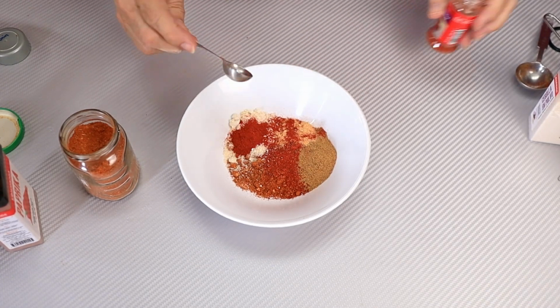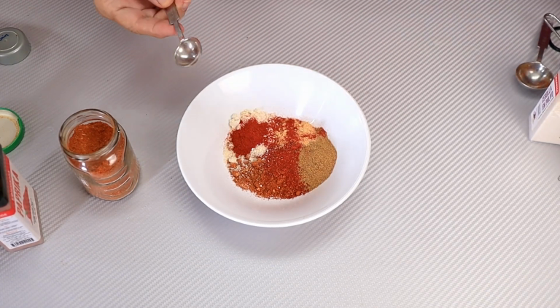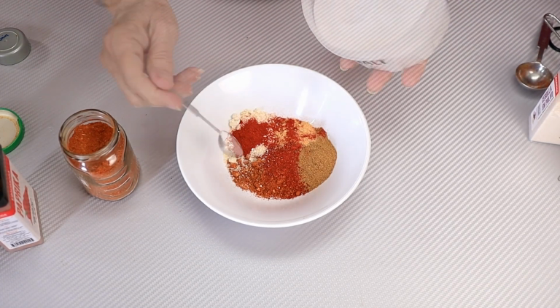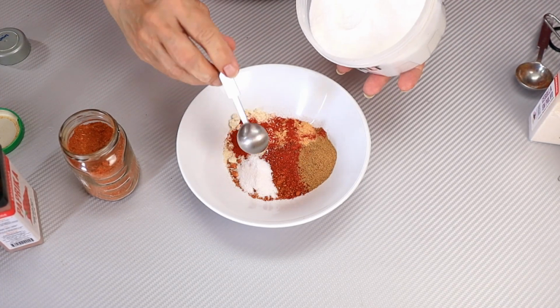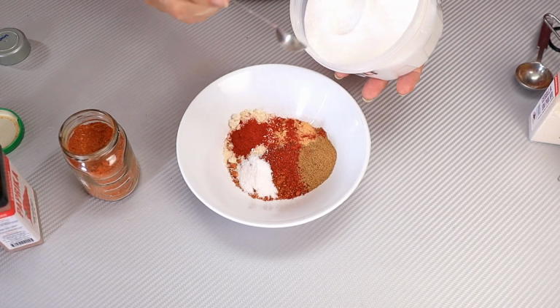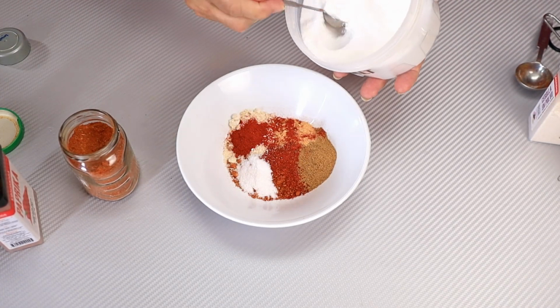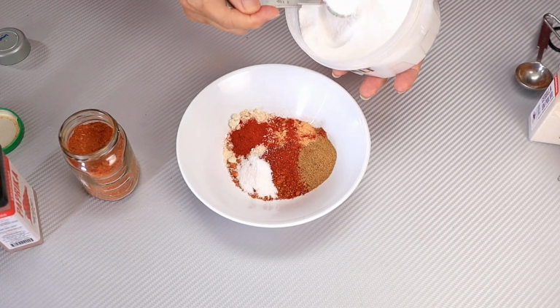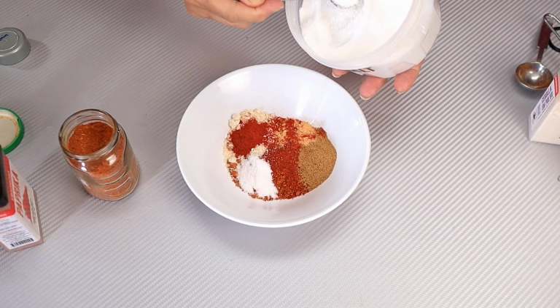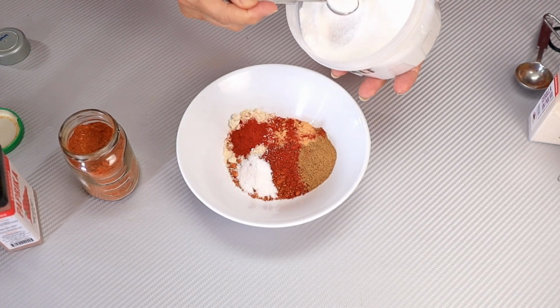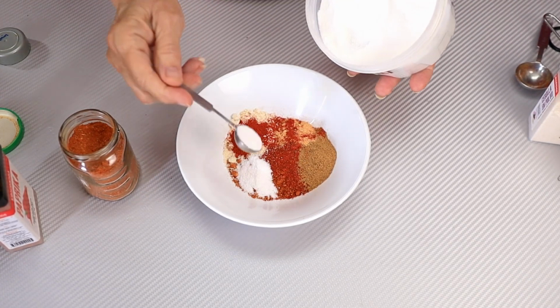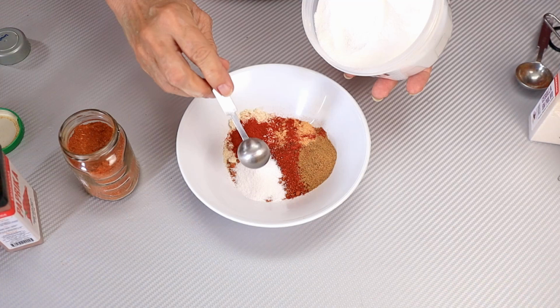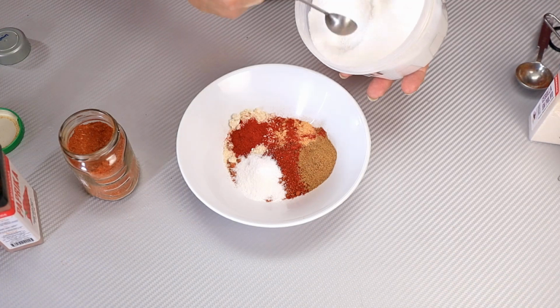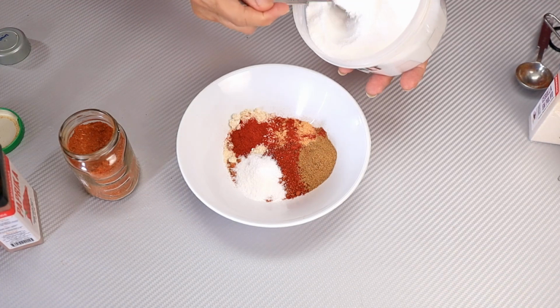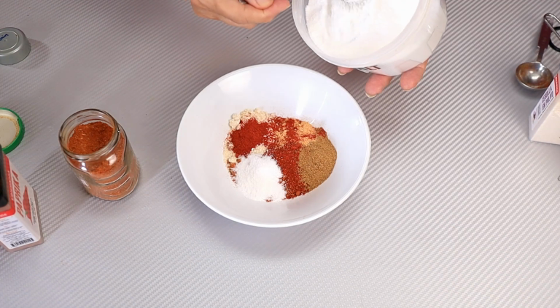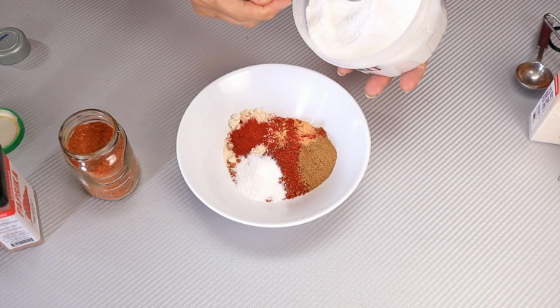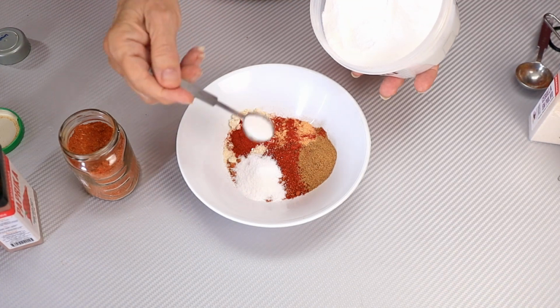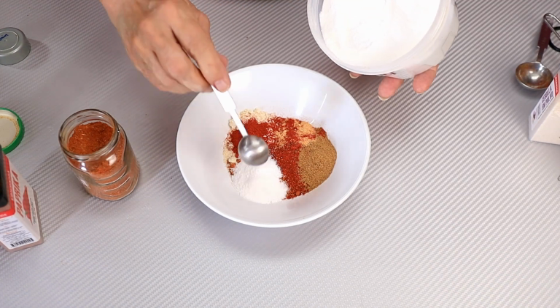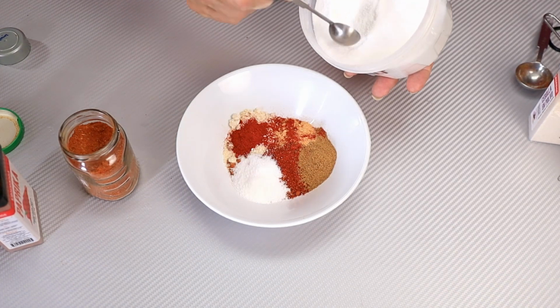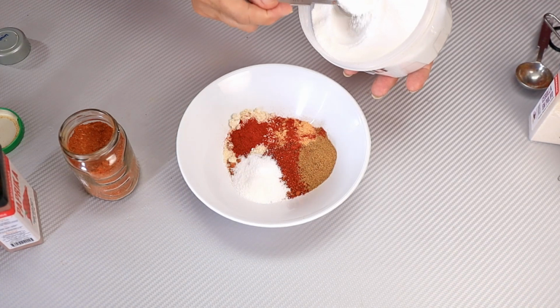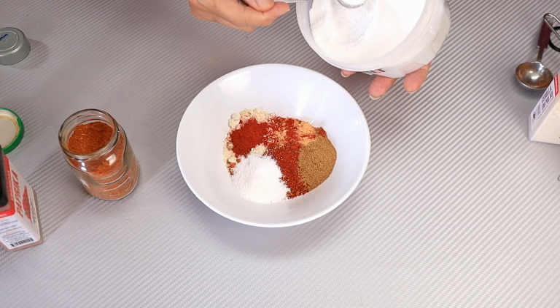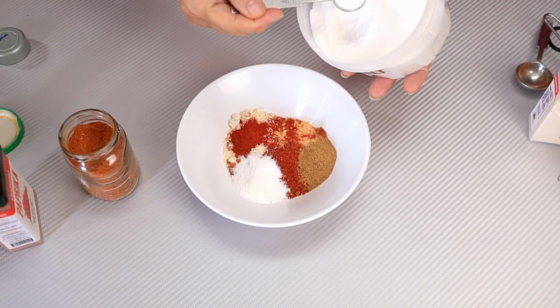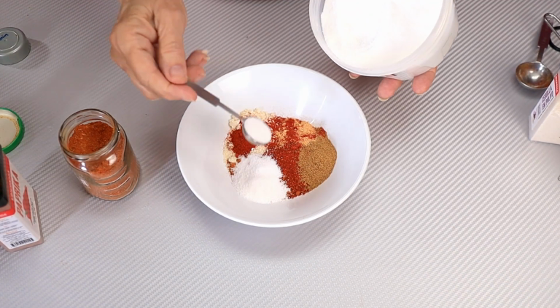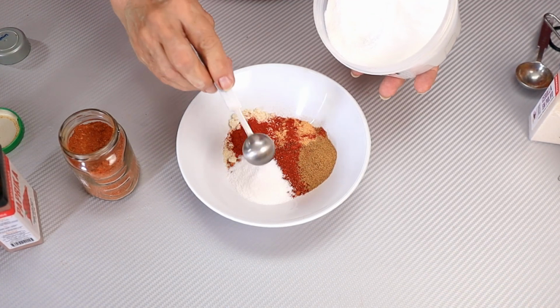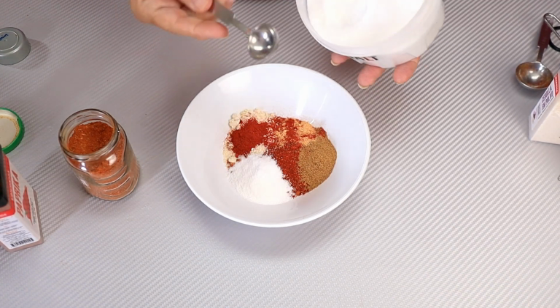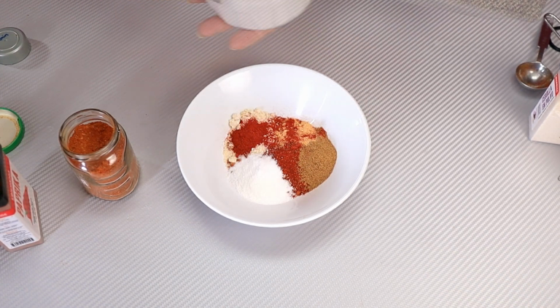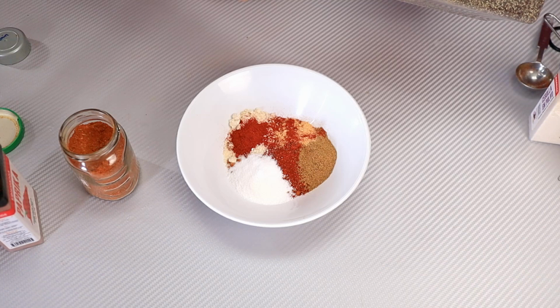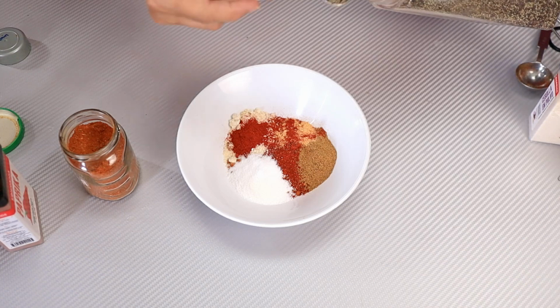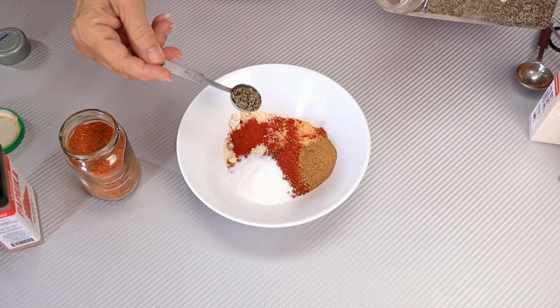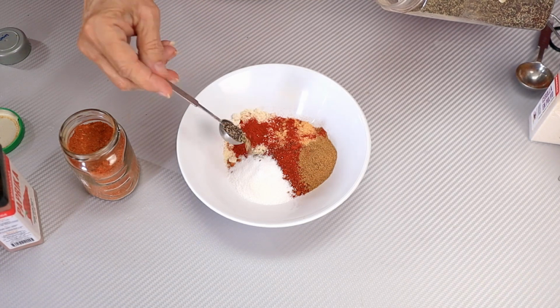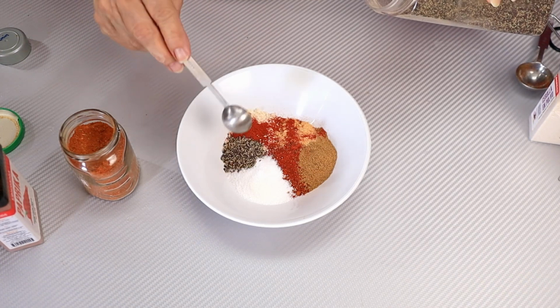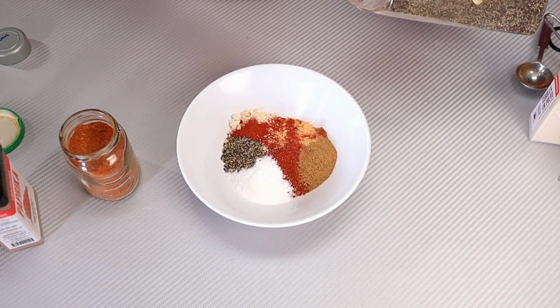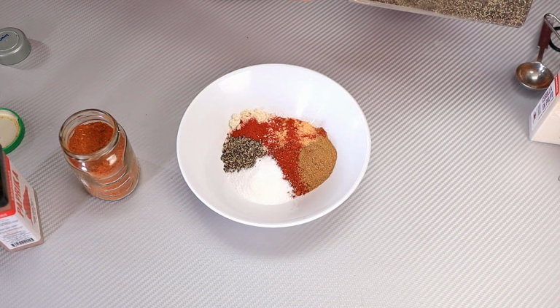A teaspoon of cayenne — now if you like hotter chili, you can always add more cayenne. Four teaspoons of salt, and two teaspoons of ground black pepper.